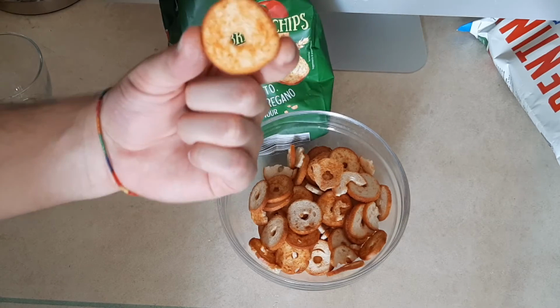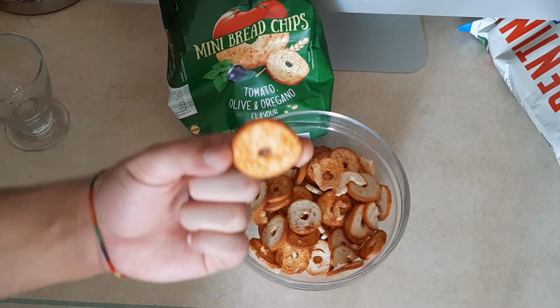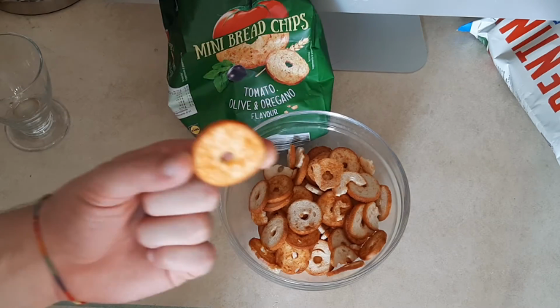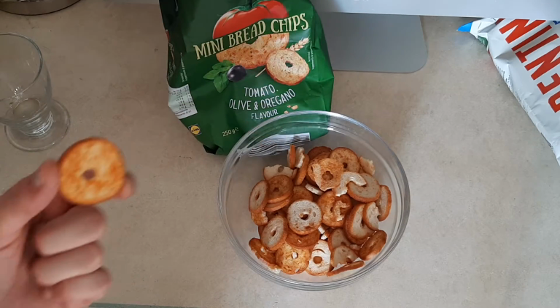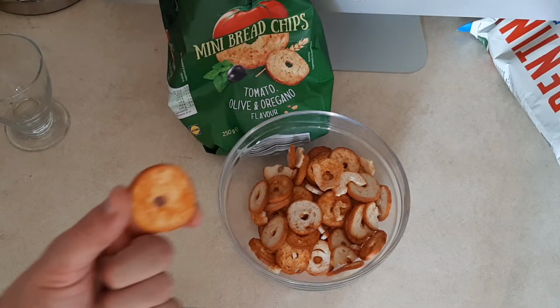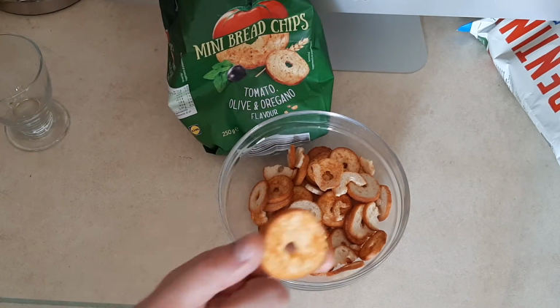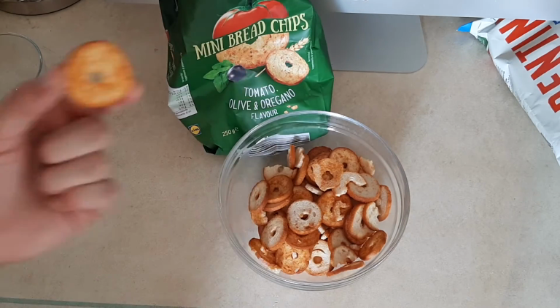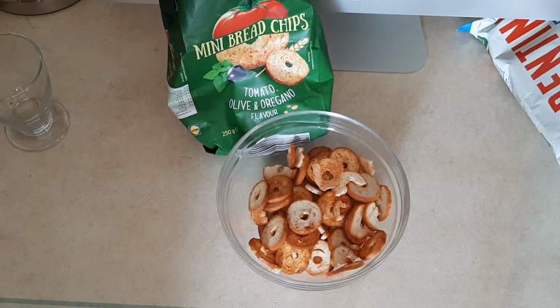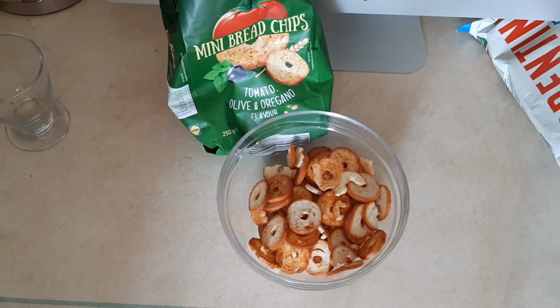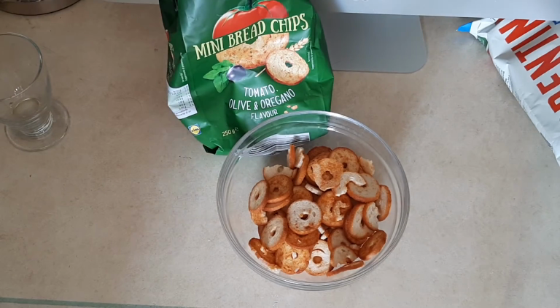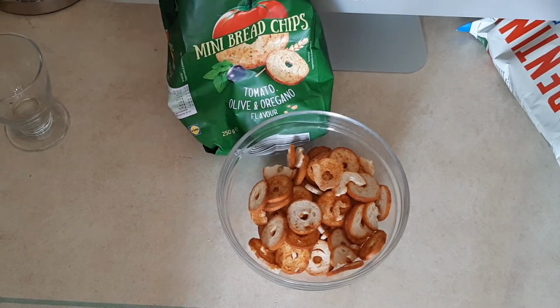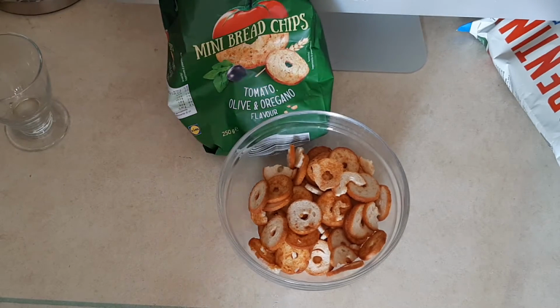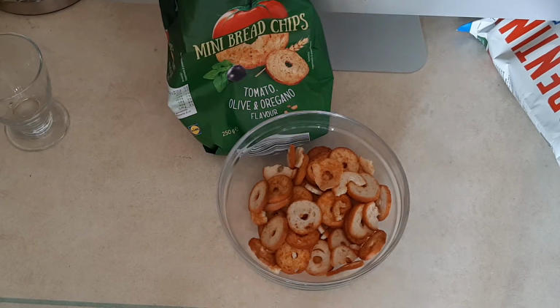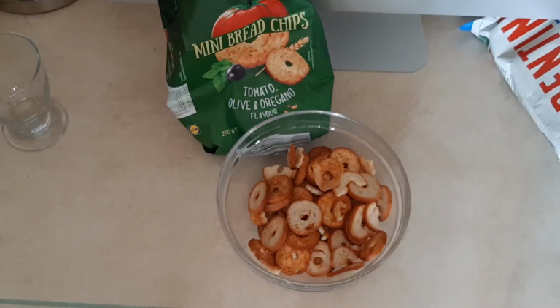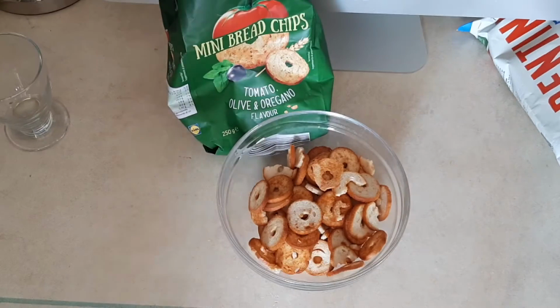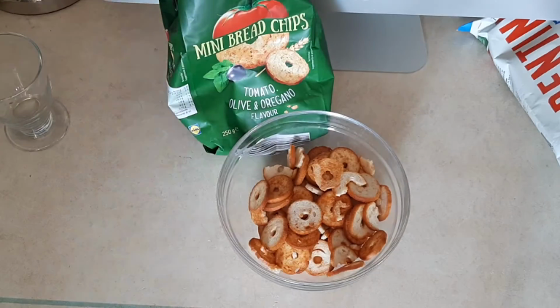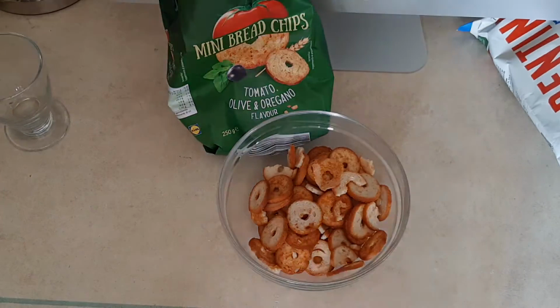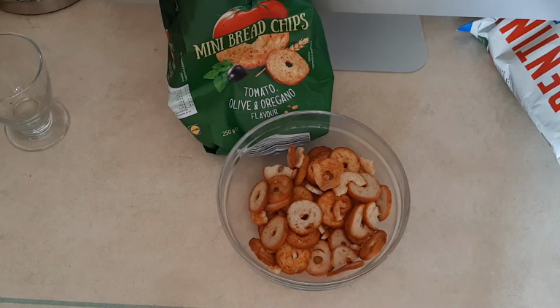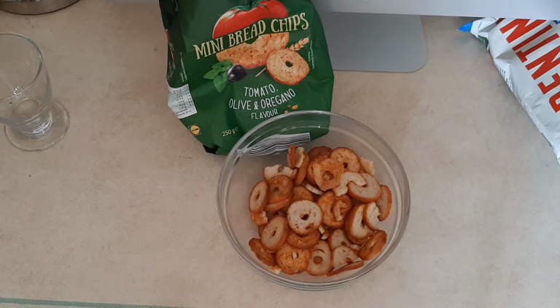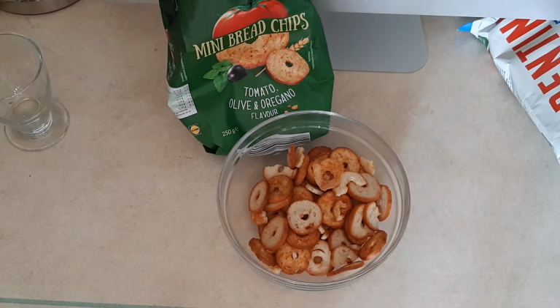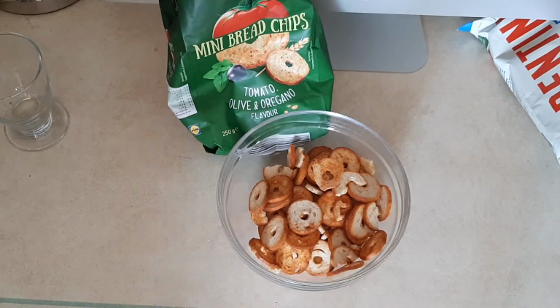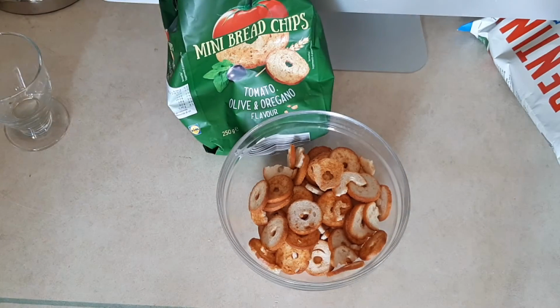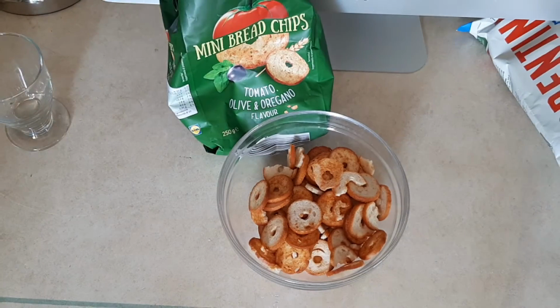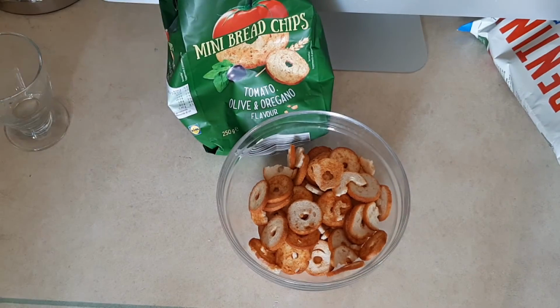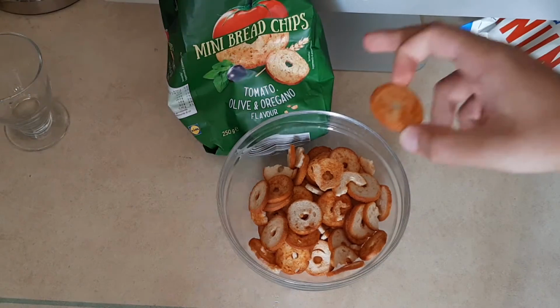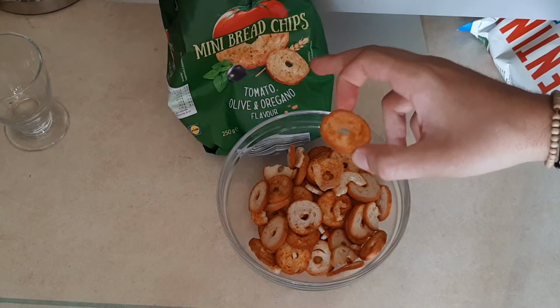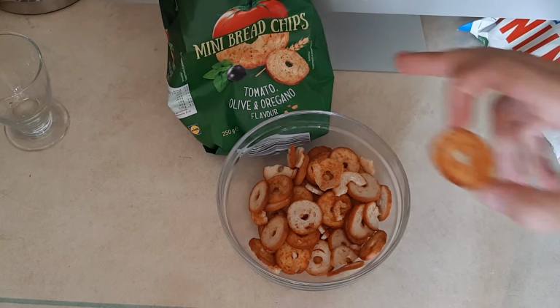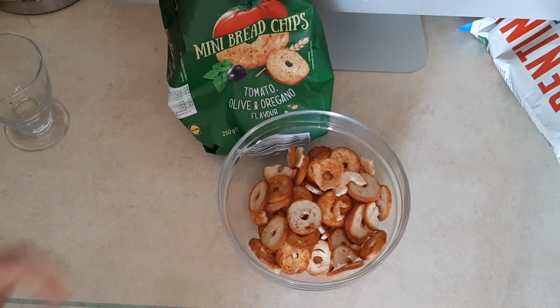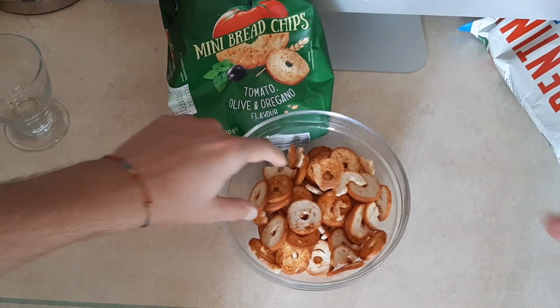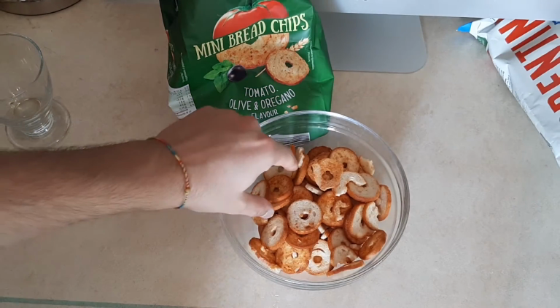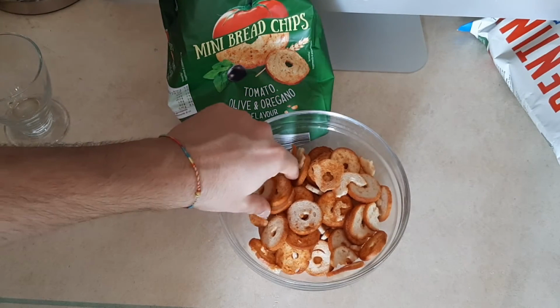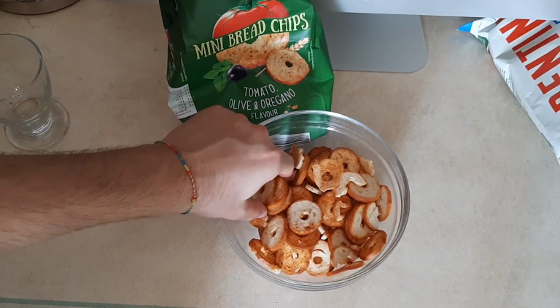But it's not that bad. Would you recommend this? Definitely — give it a try. Awesome snack.